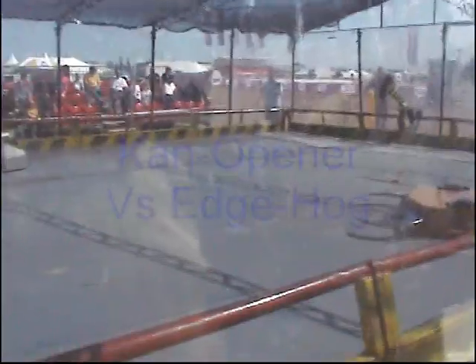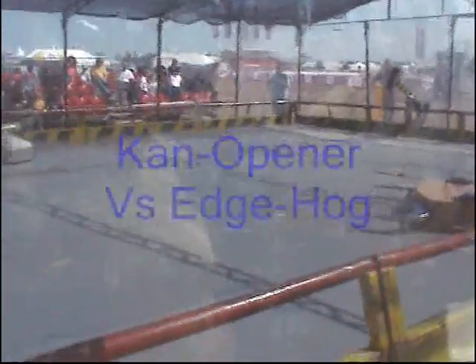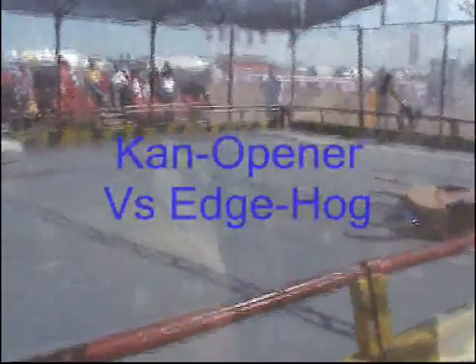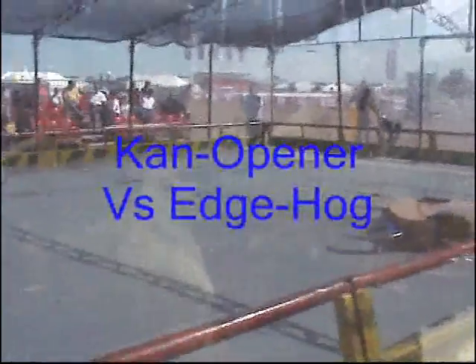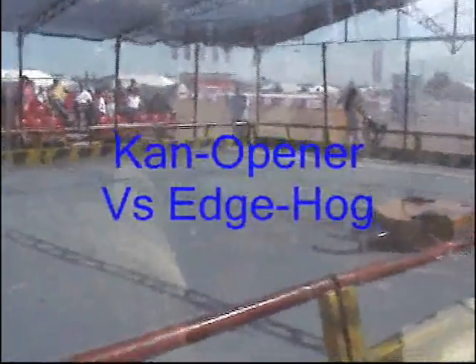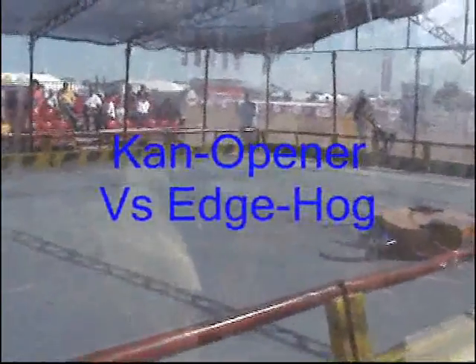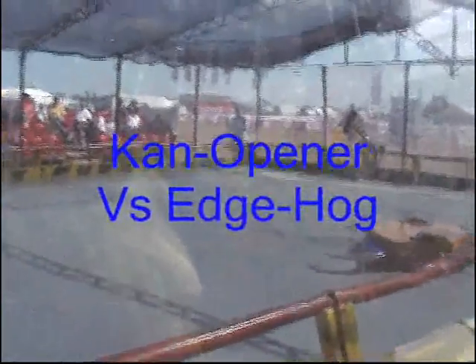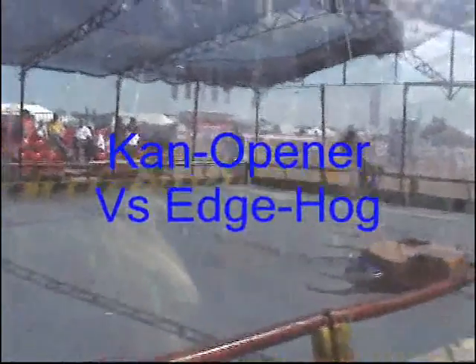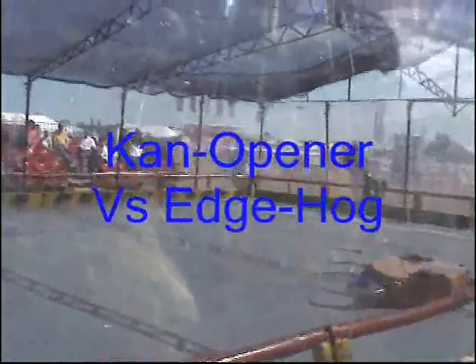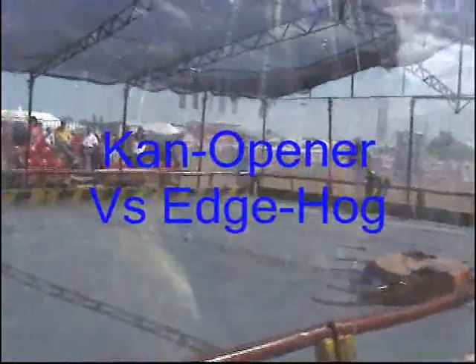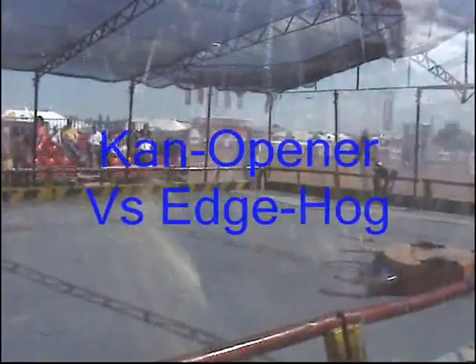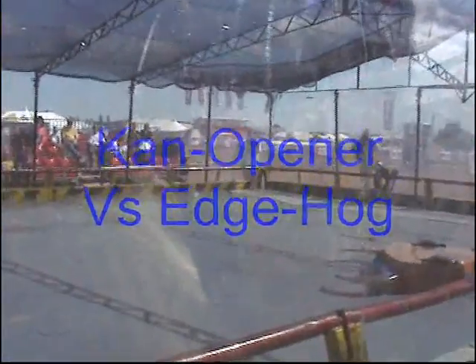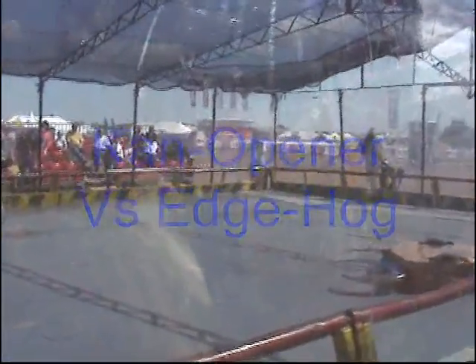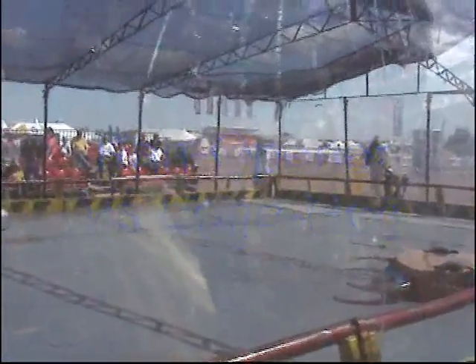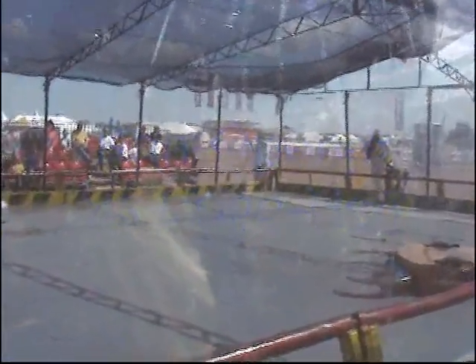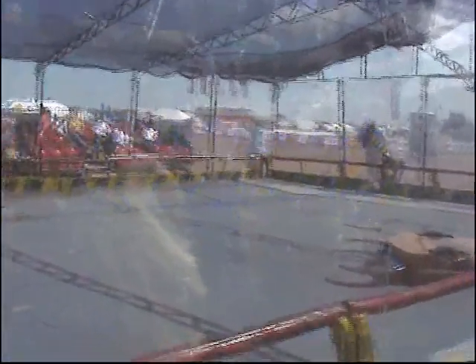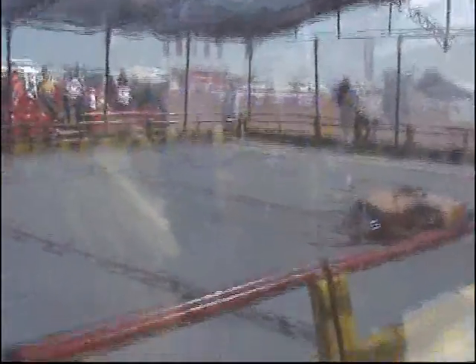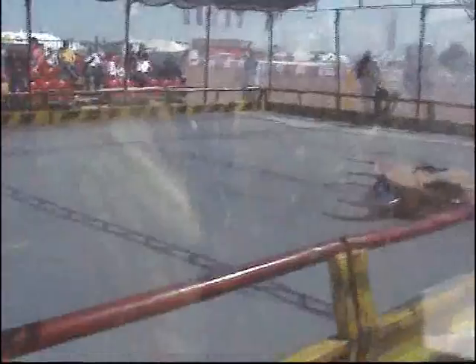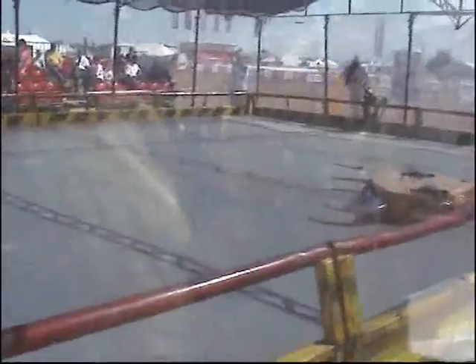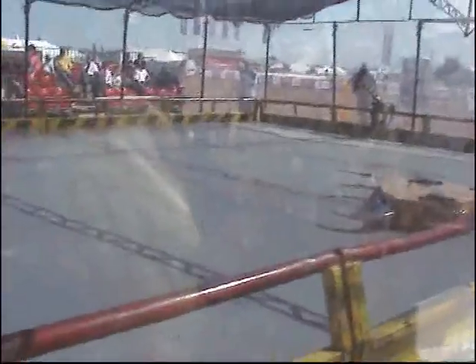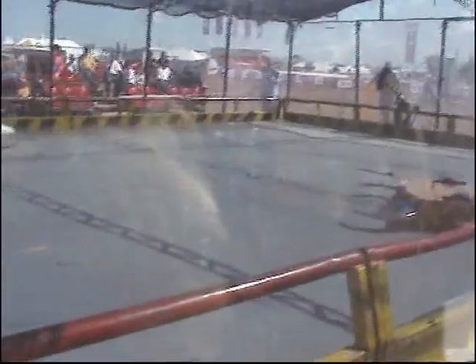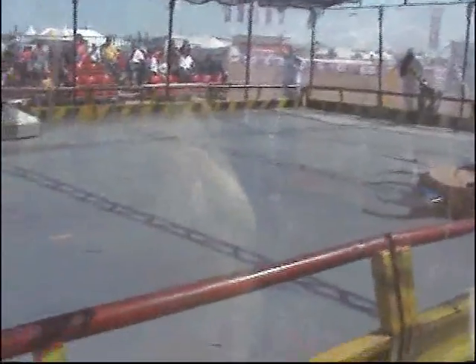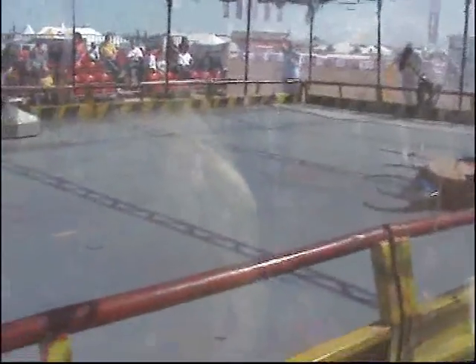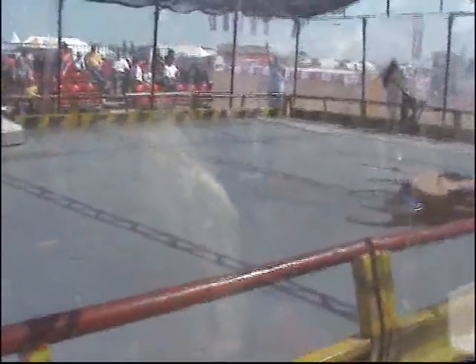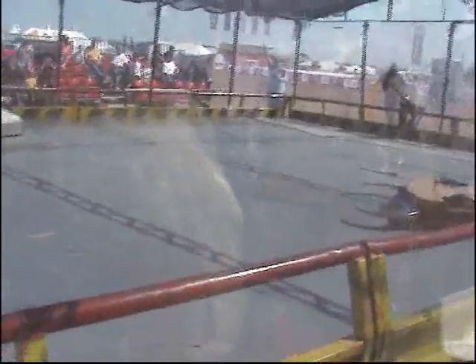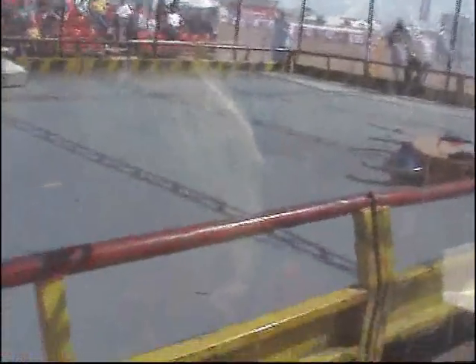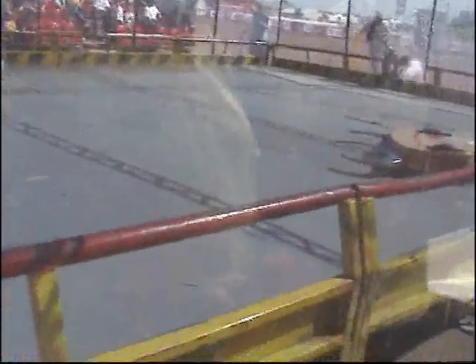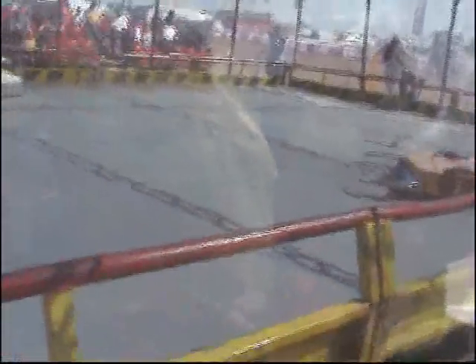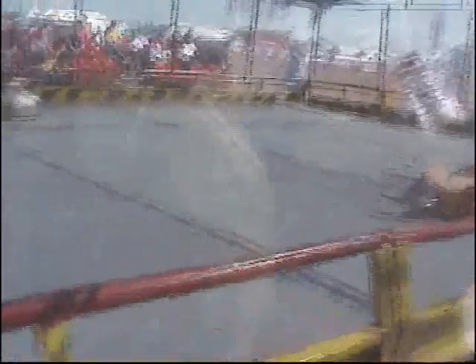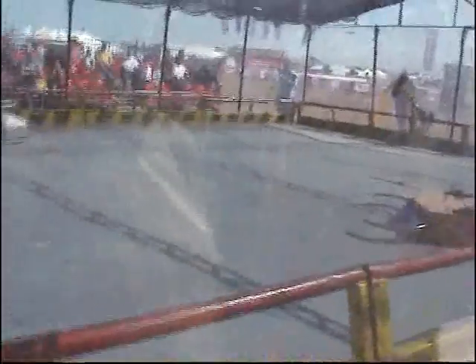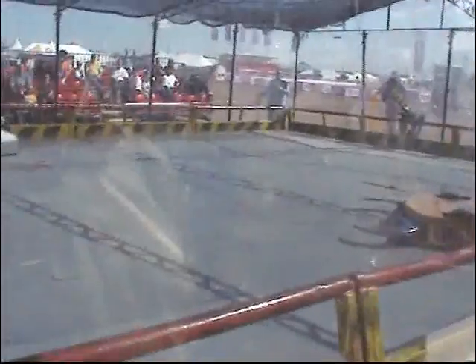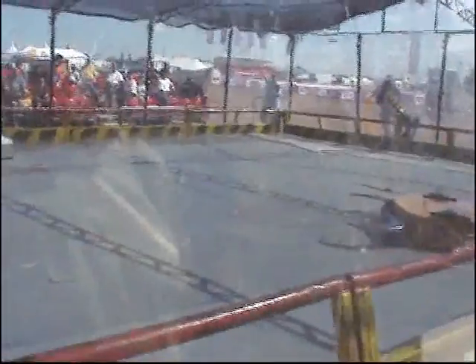Stand by, let's go flex. 3, 2, 1, activate!